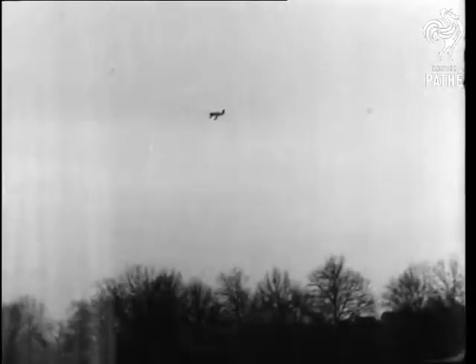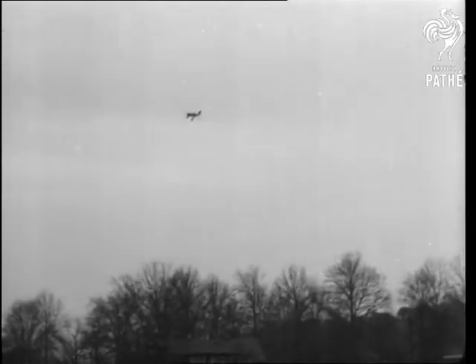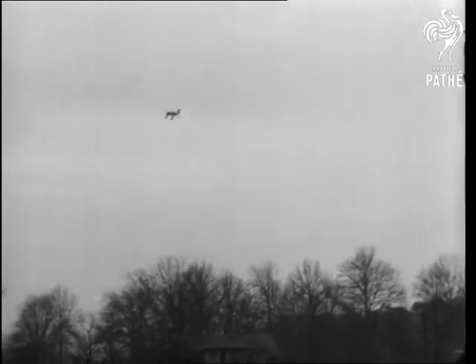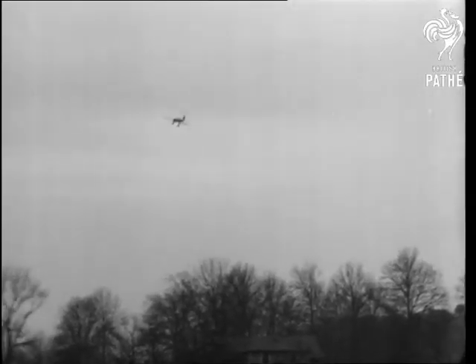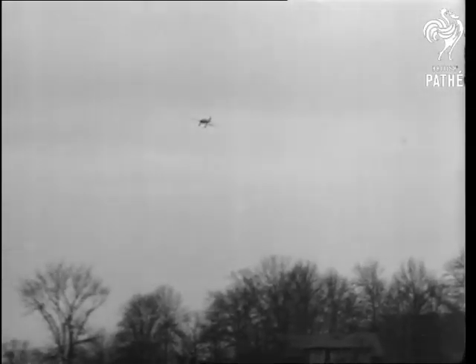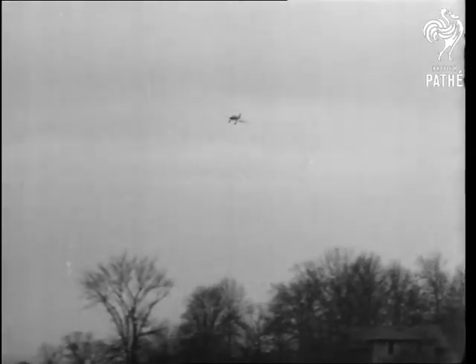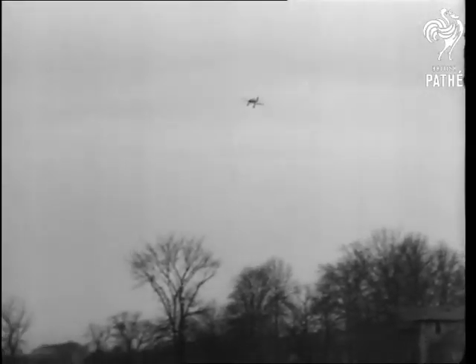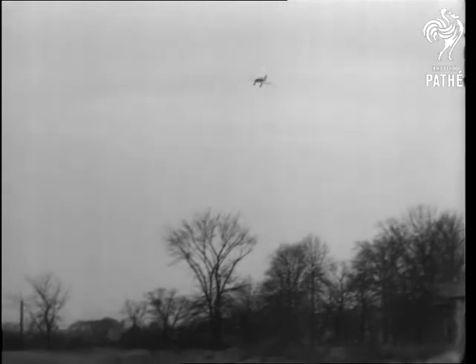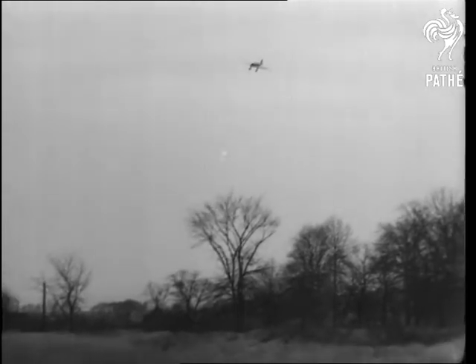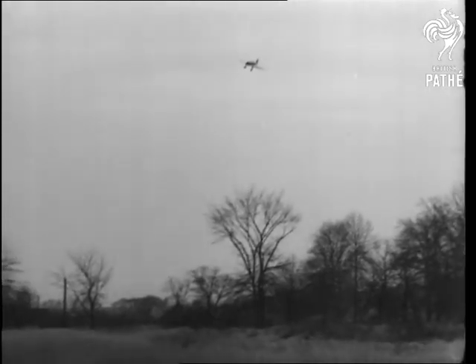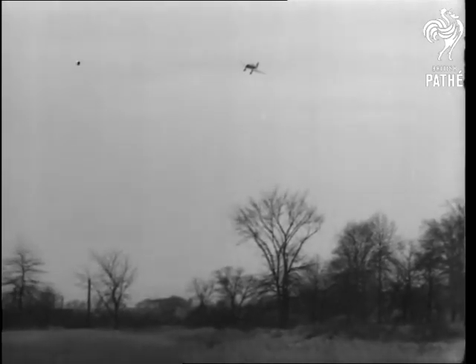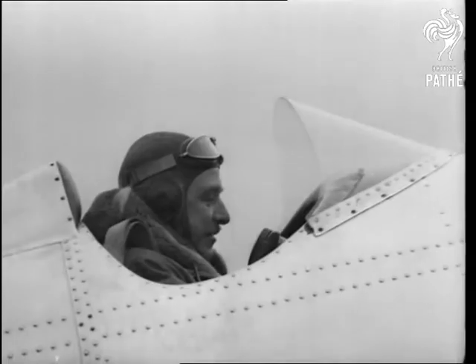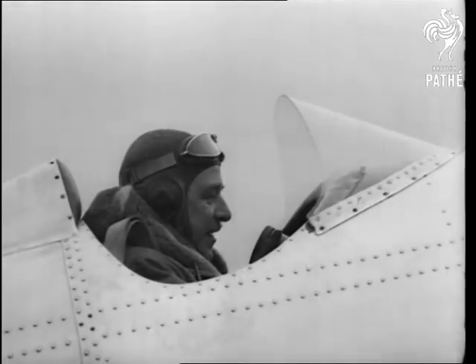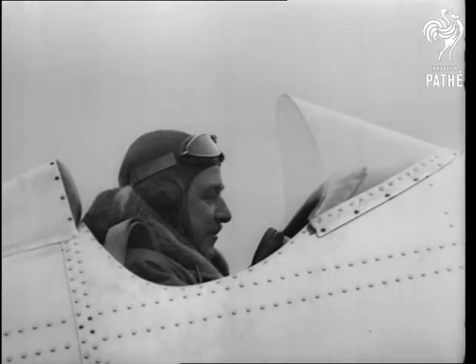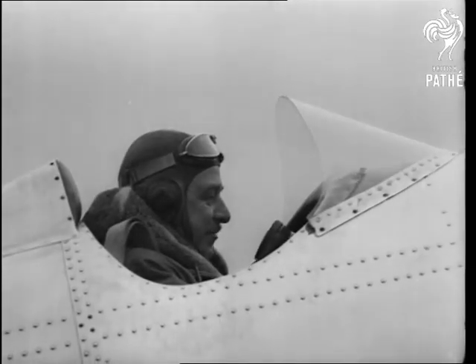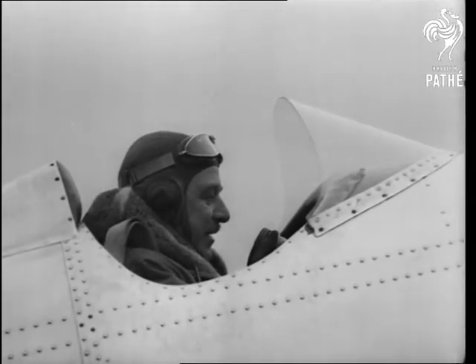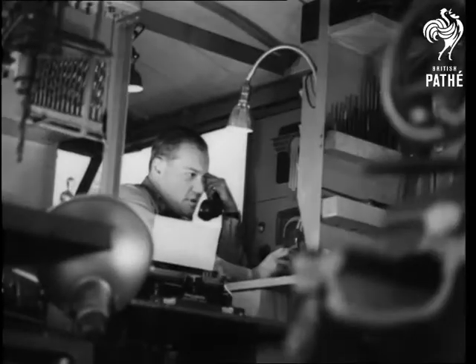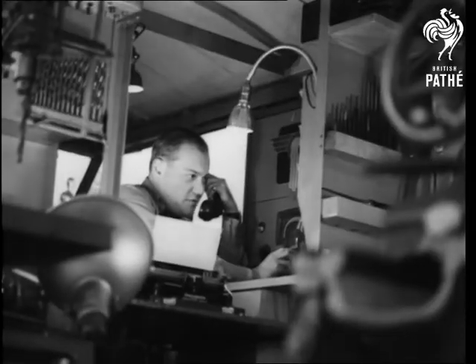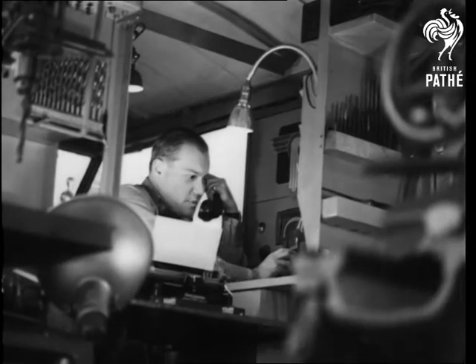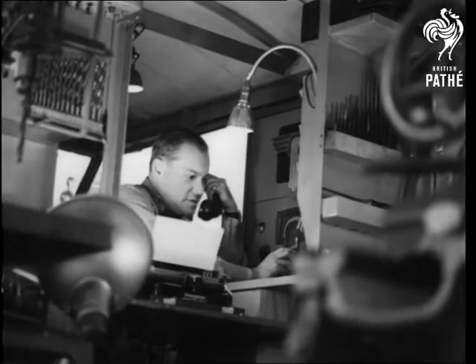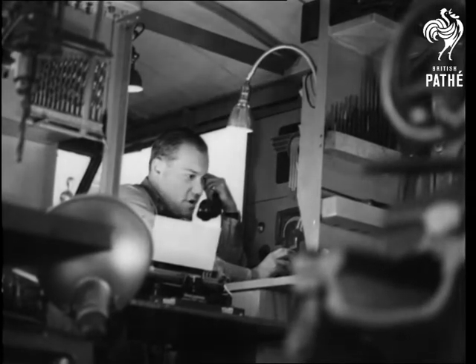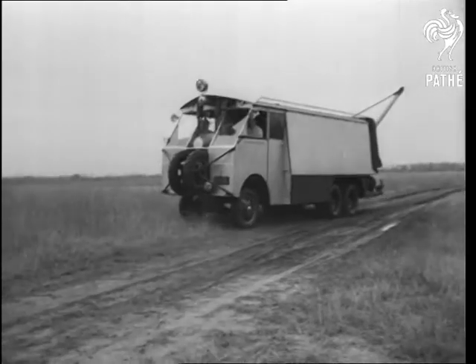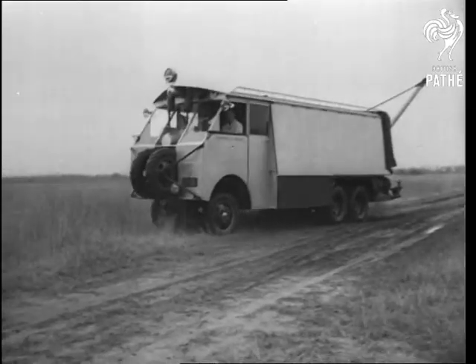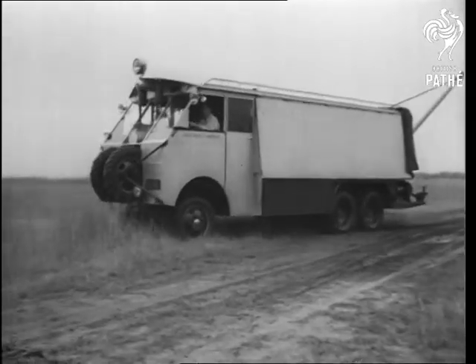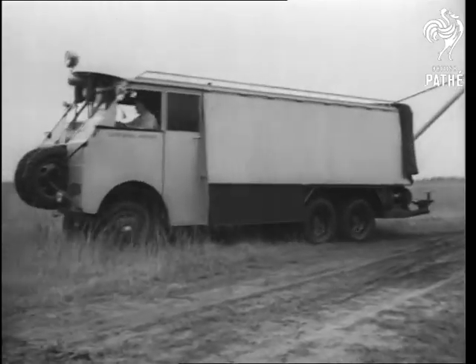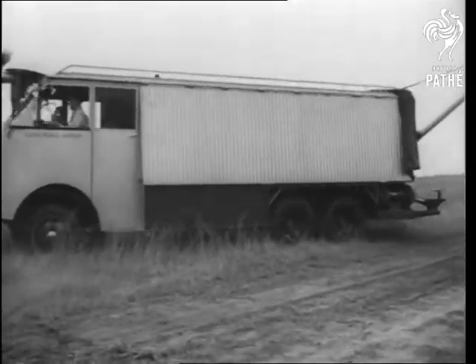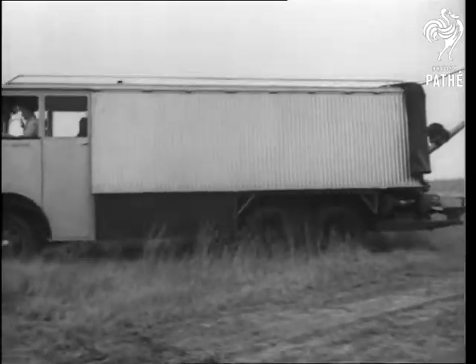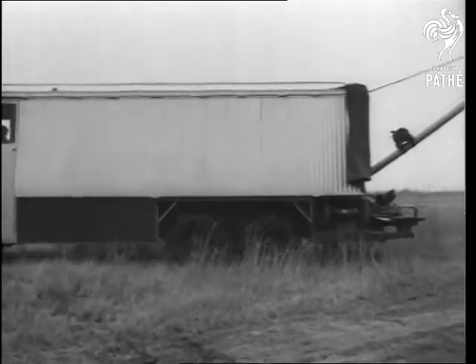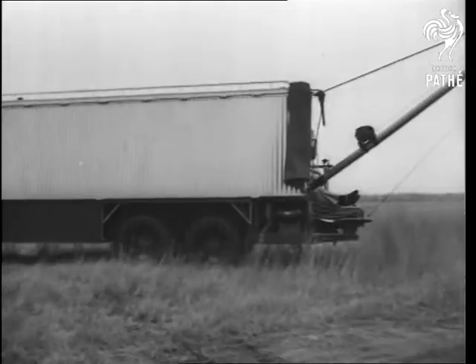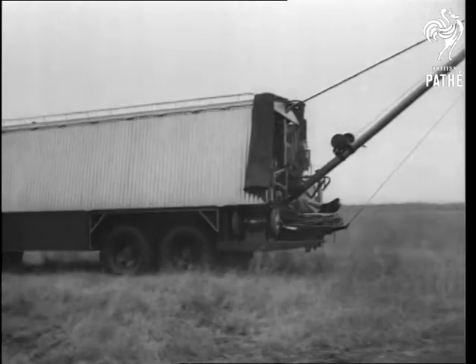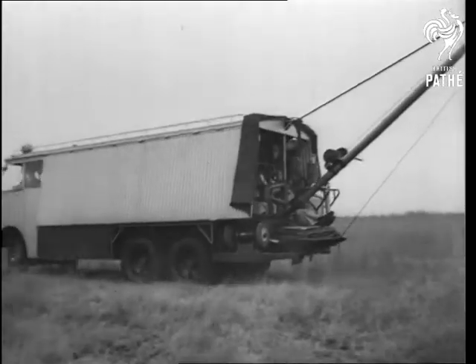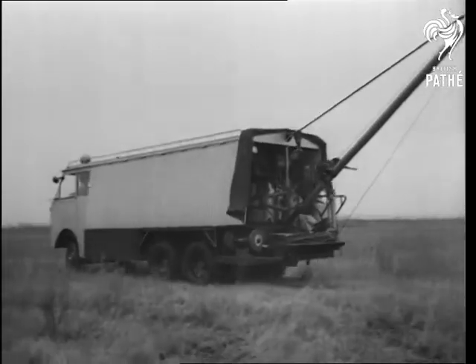A new aid is brought to American airplanes in distress. When any mechanical trouble develops during a flight, the pilot just radios the mobile crash car. It's a 12-ton modern juggernaut equipped with 3,000 tools and machines, and it speeds to the scene of a forced landing.